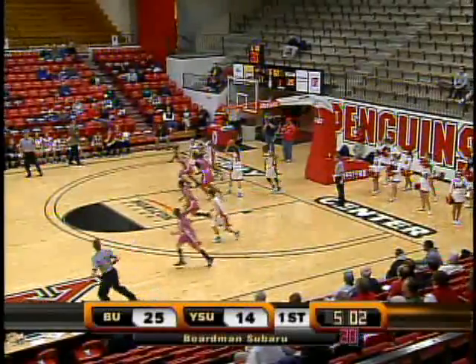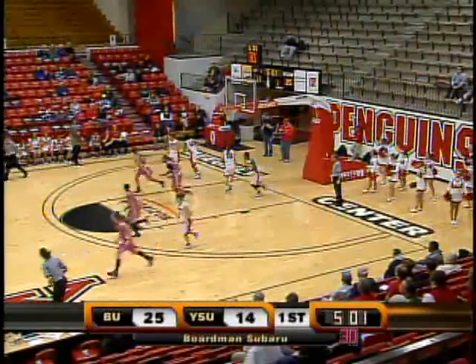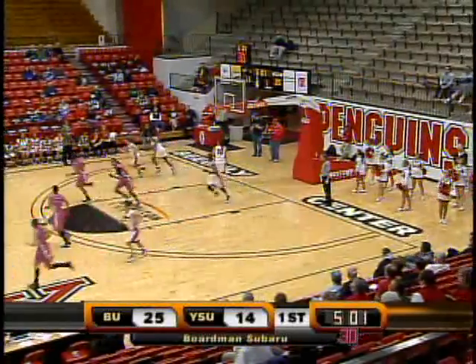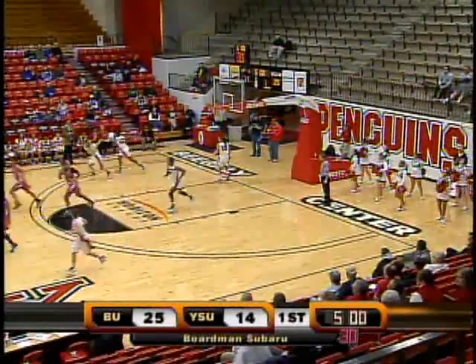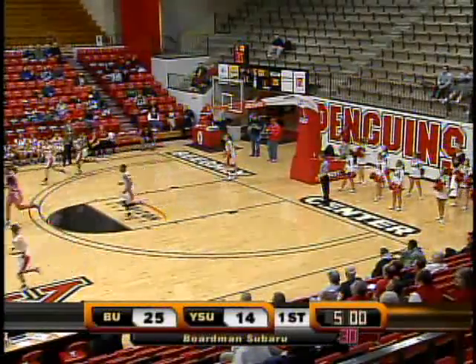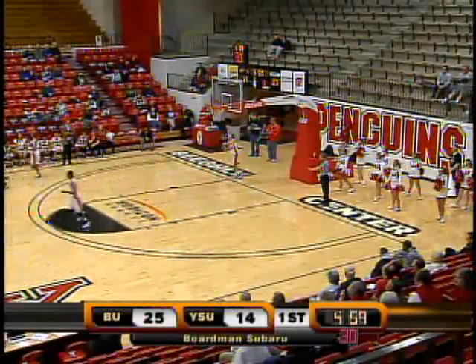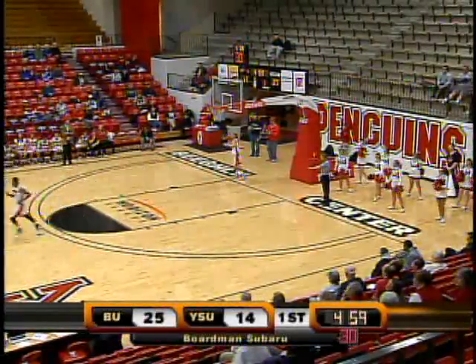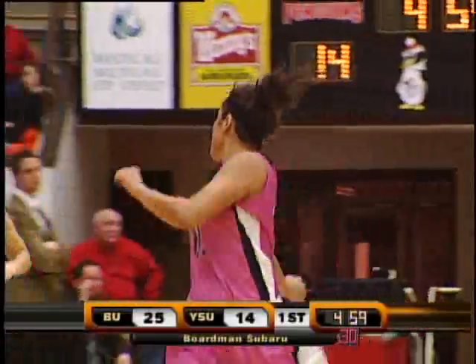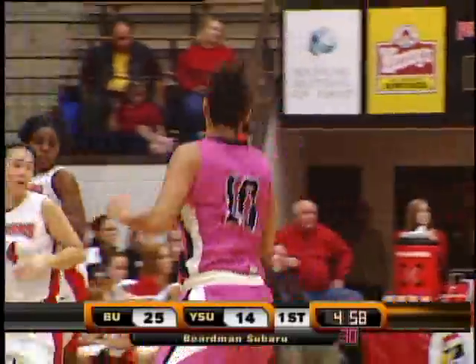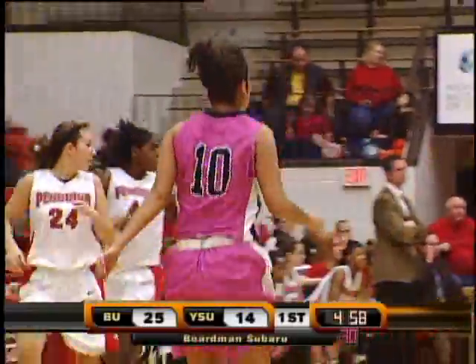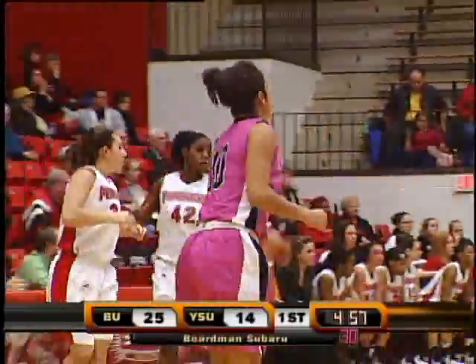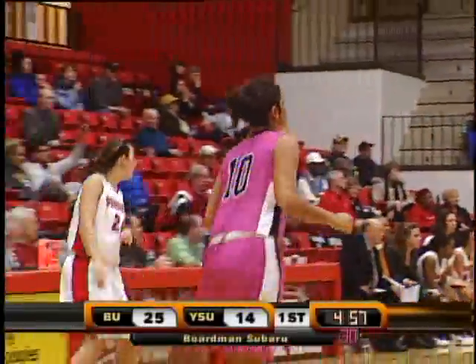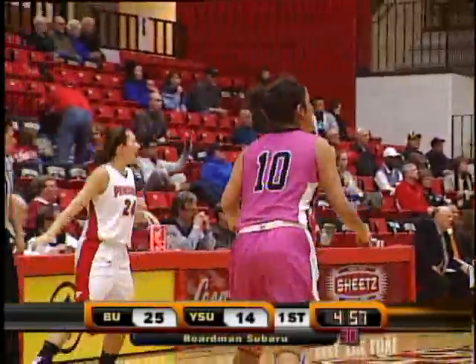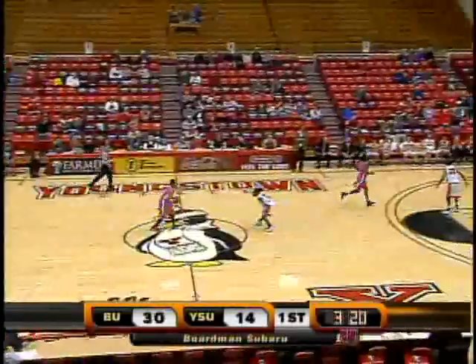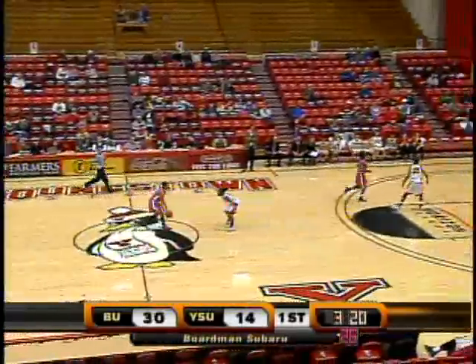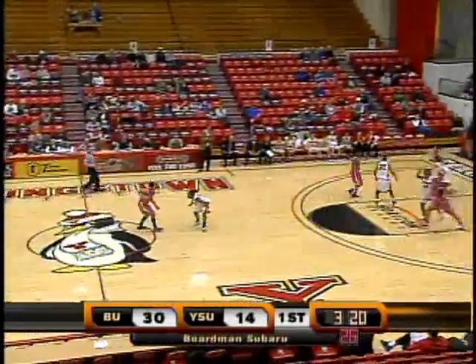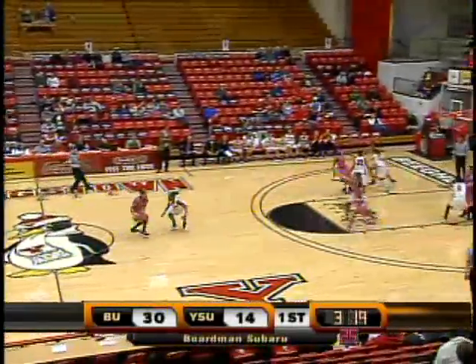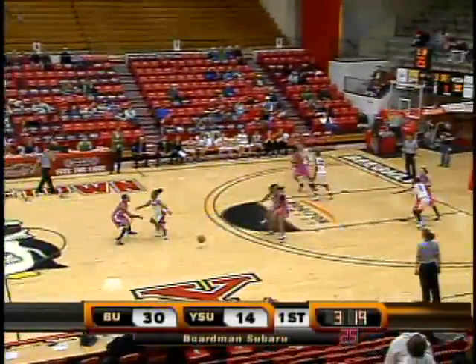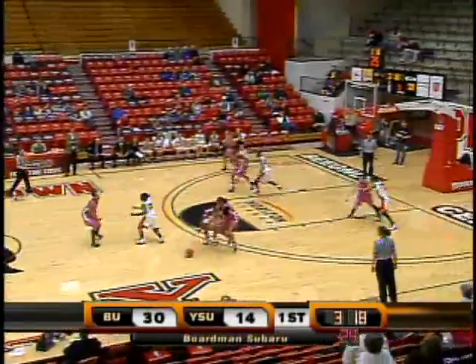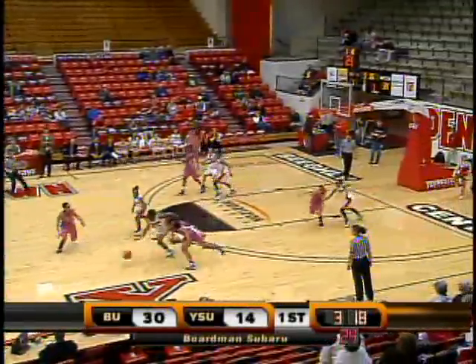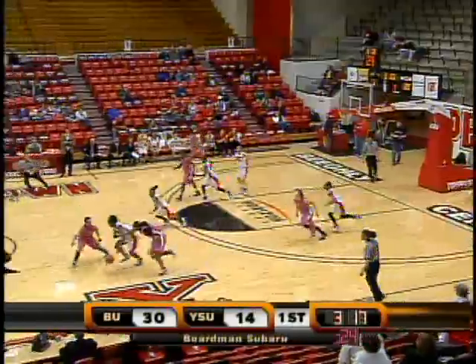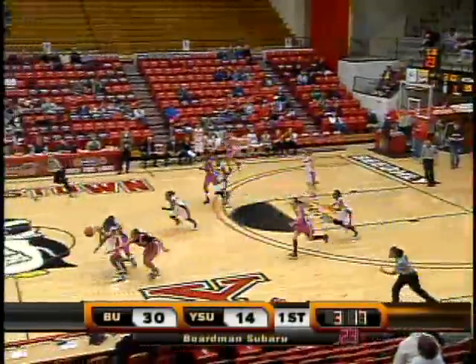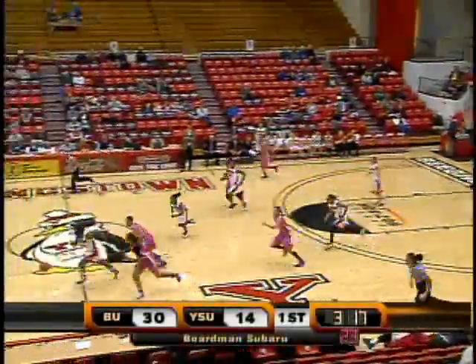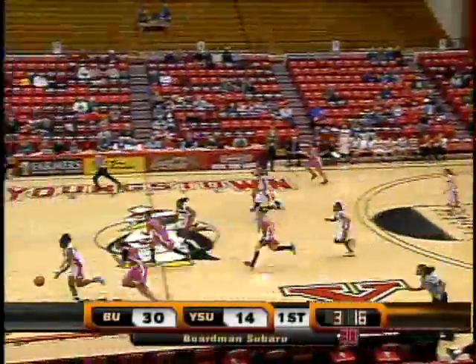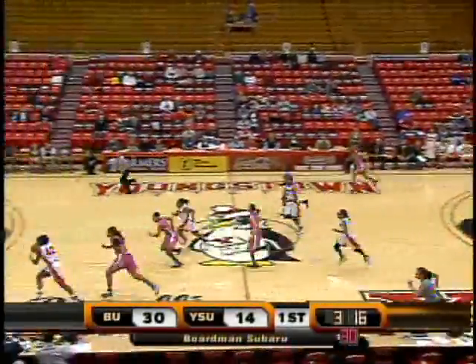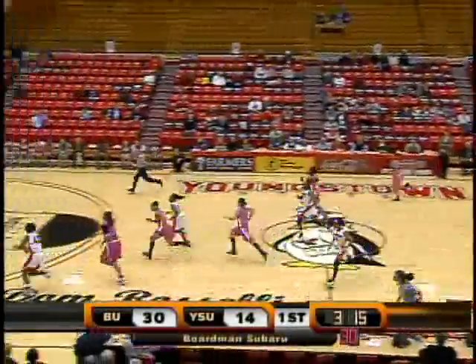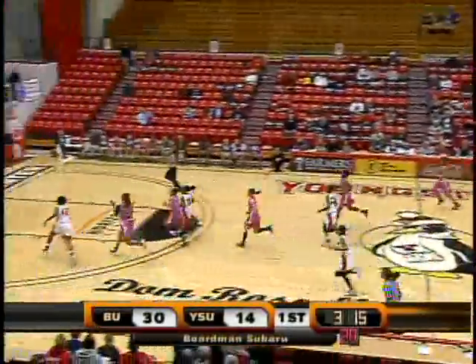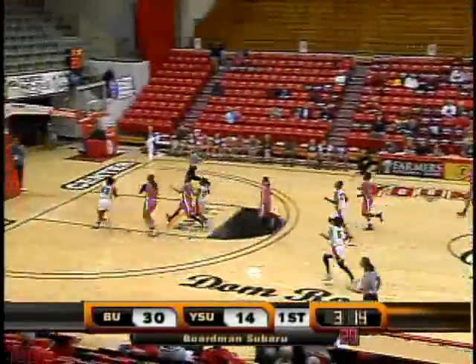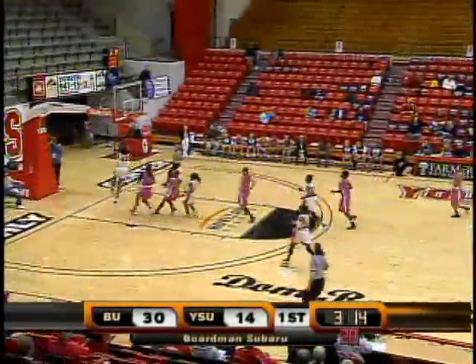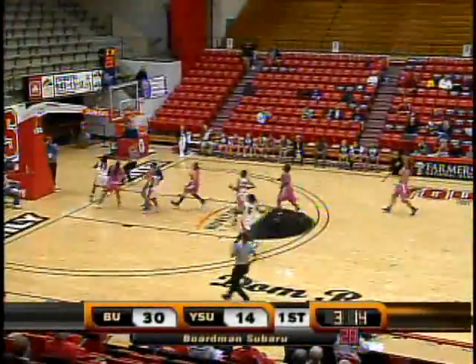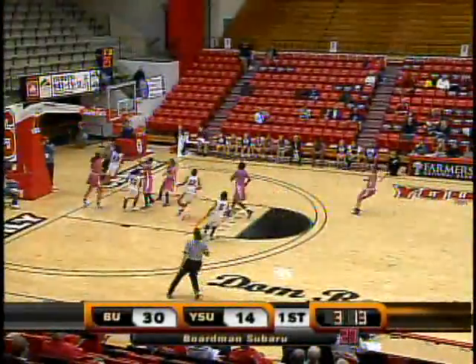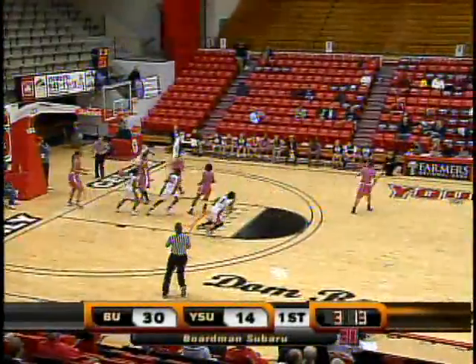Underneath all alone, and it's Brittany Bowen putting up the shot and the hot switch. Here's a steal by Brandi Brown, down the floor — Brown, line, lane, fights it up and in.